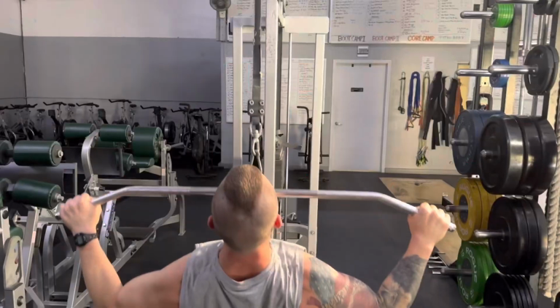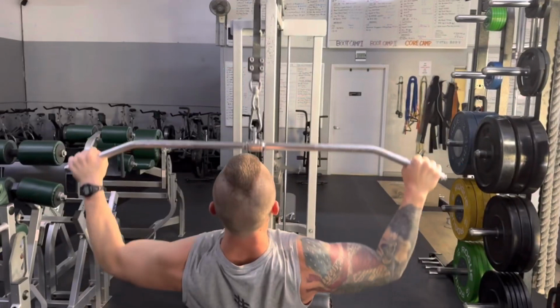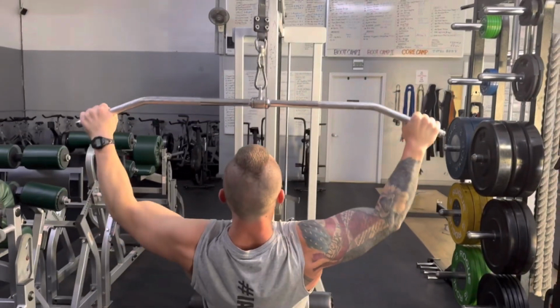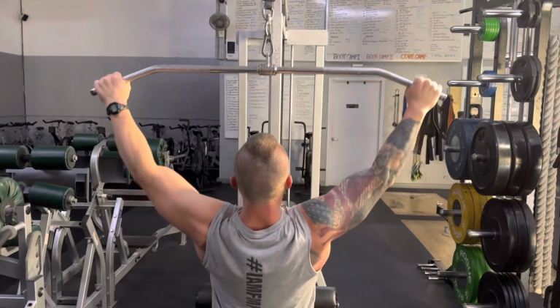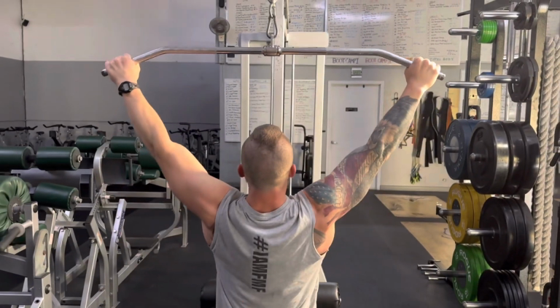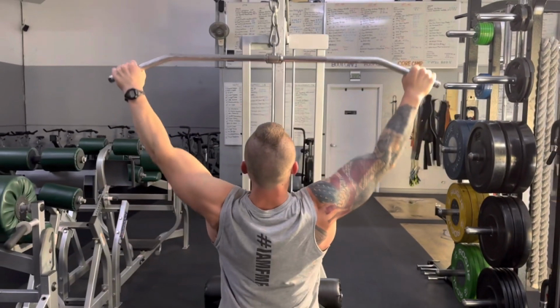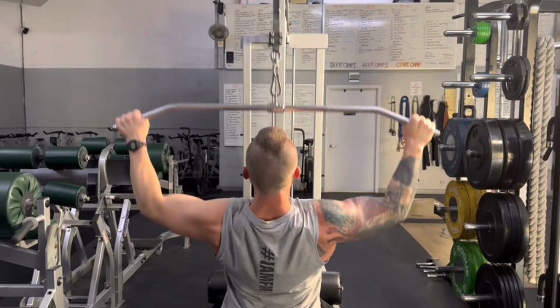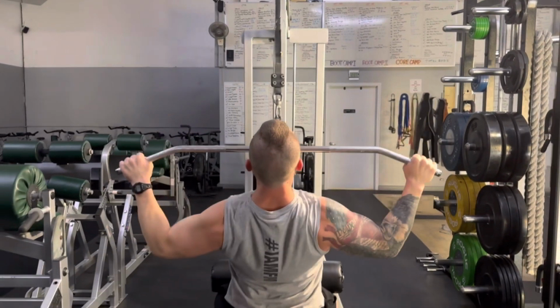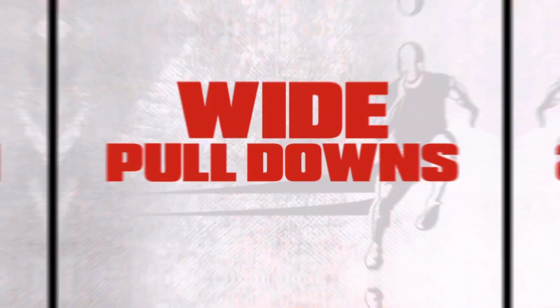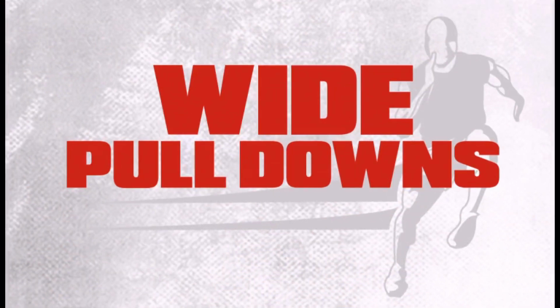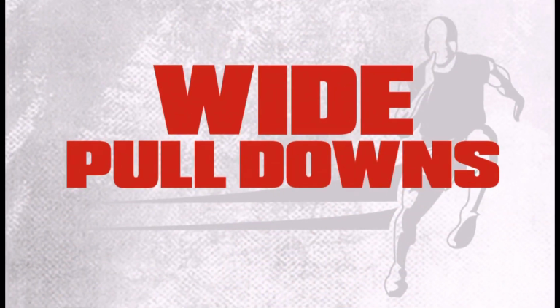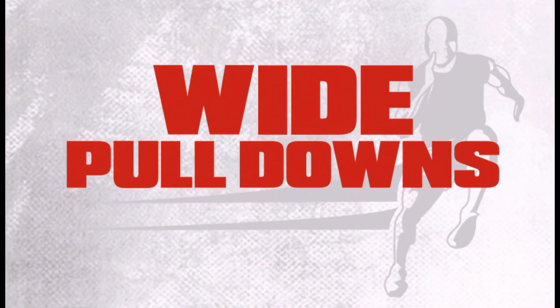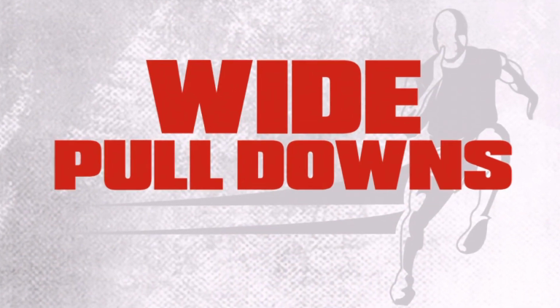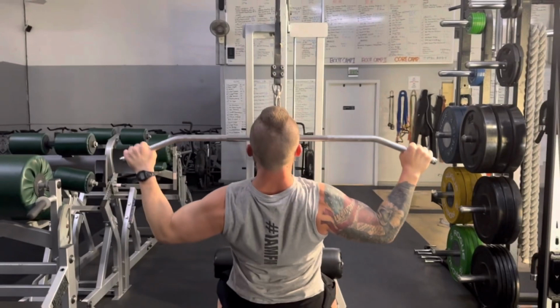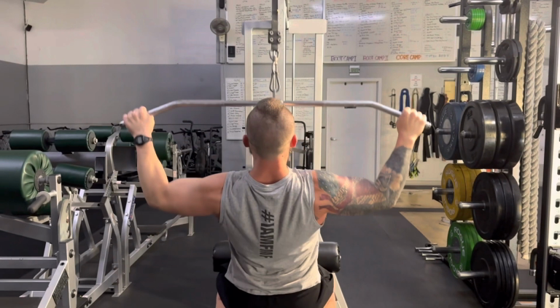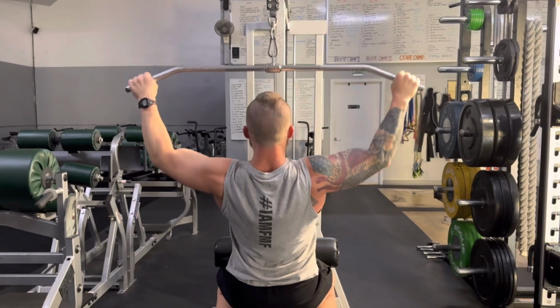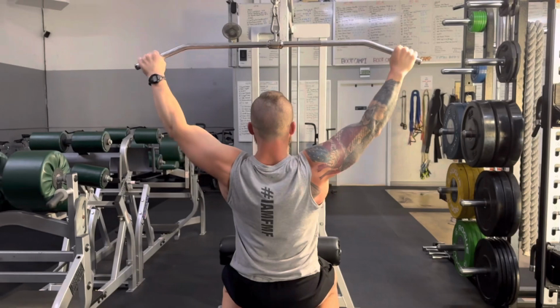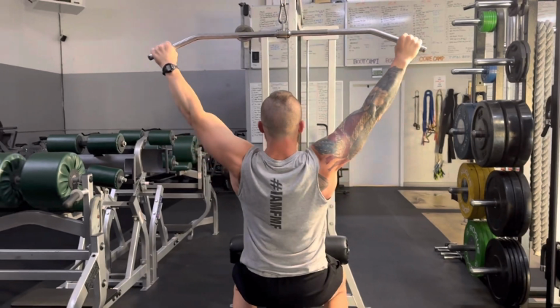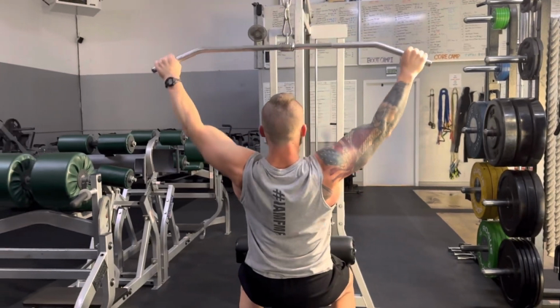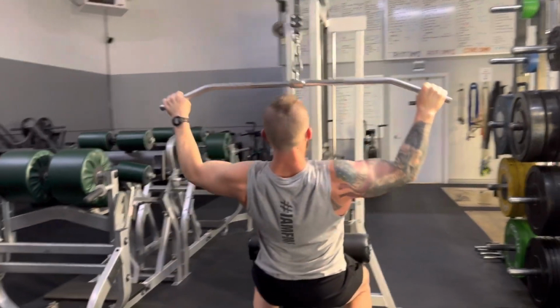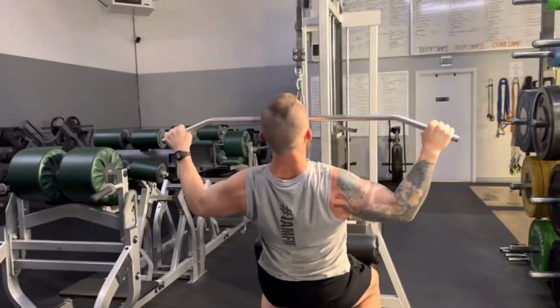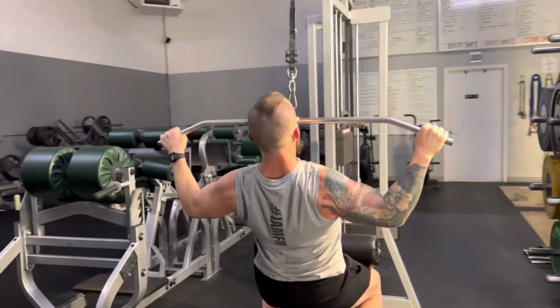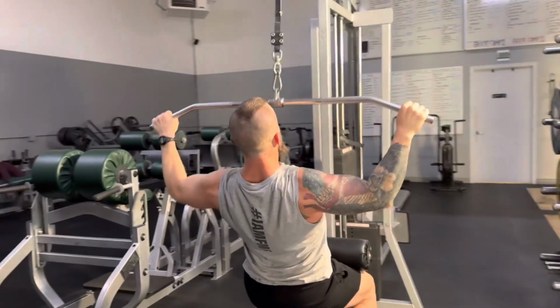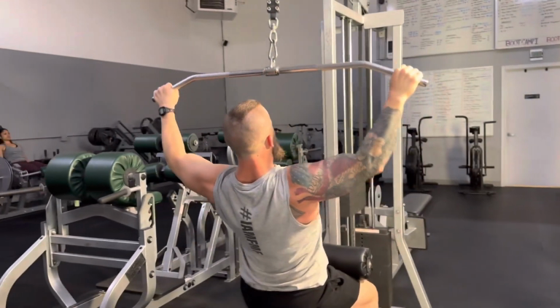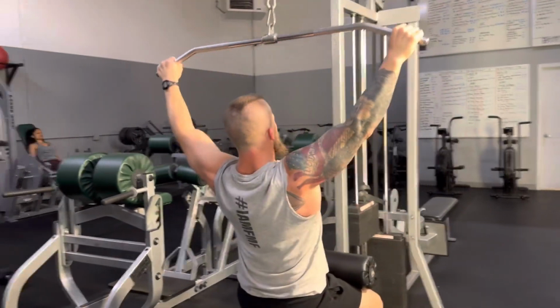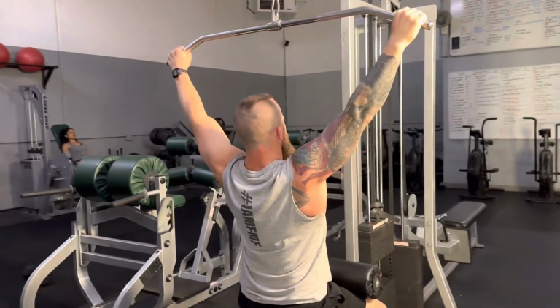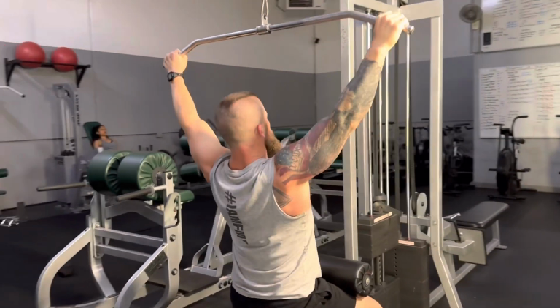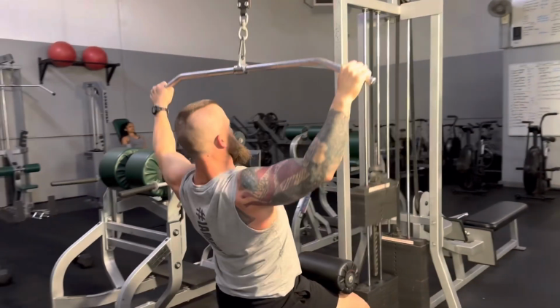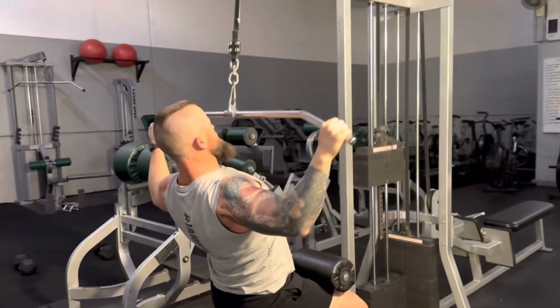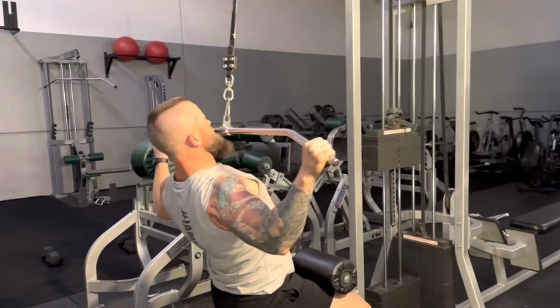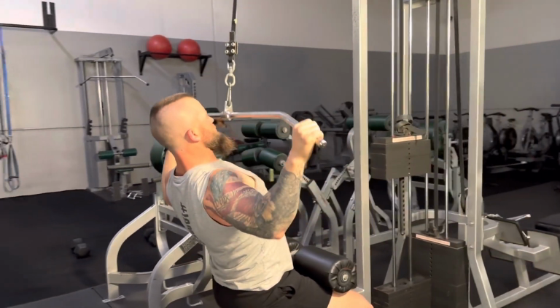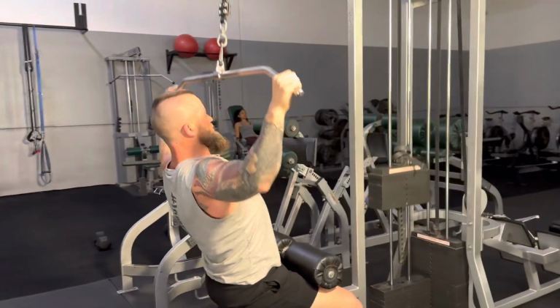Wide pulldowns help get your lats more involved than regular pulldowns. Grab the bar much wider than shoulder width, lean back slightly, pull the bar to the upper chest, keep your elbows out, not in.